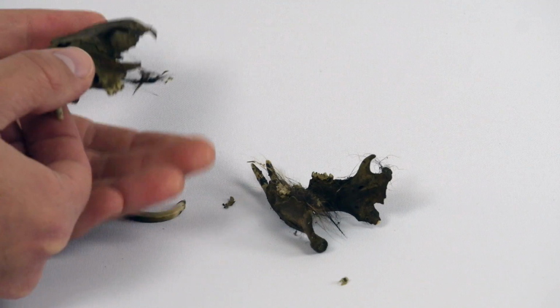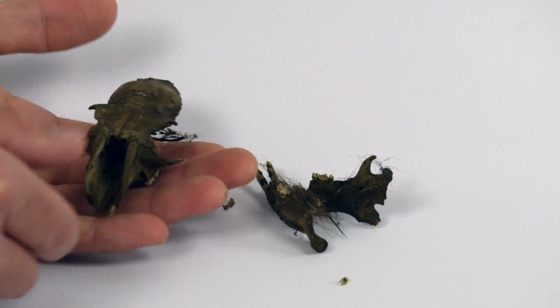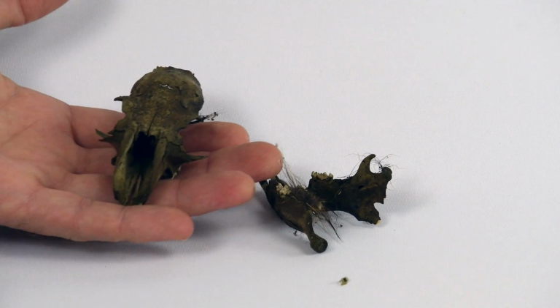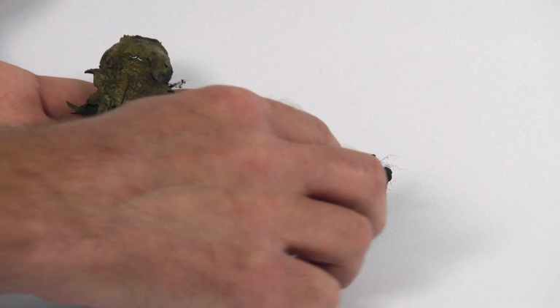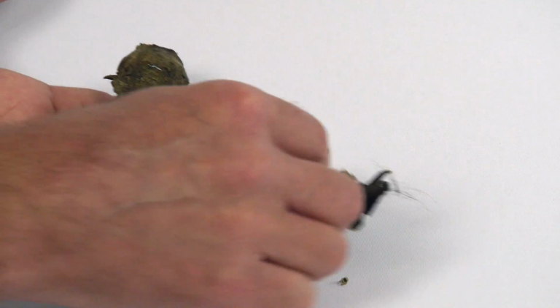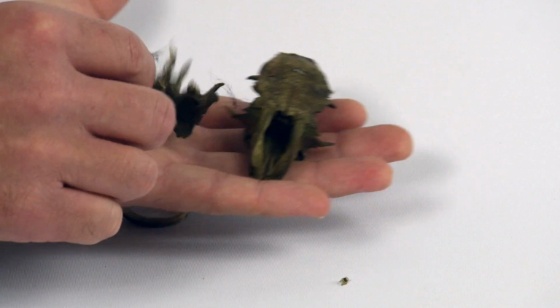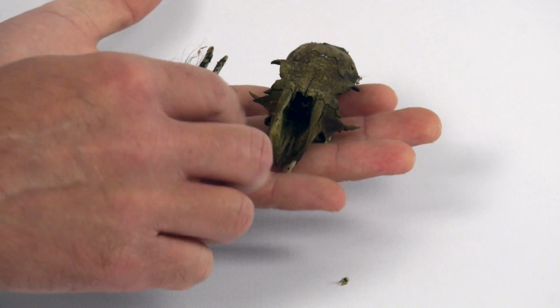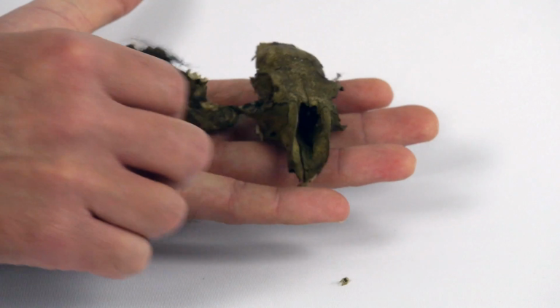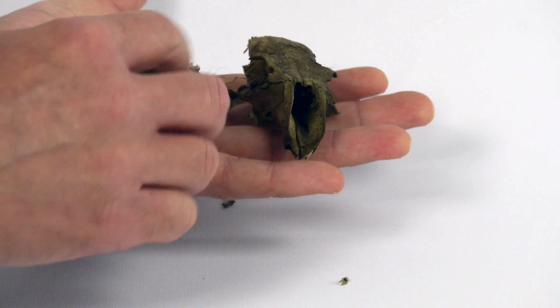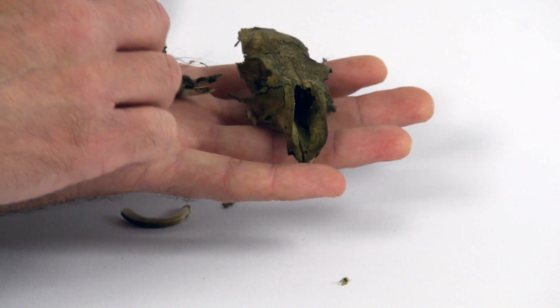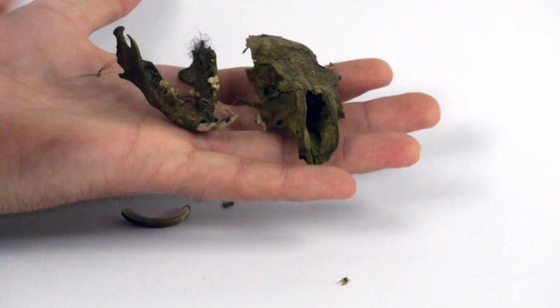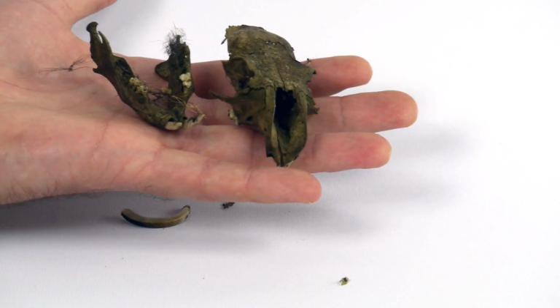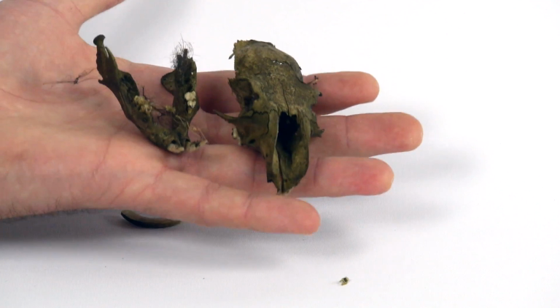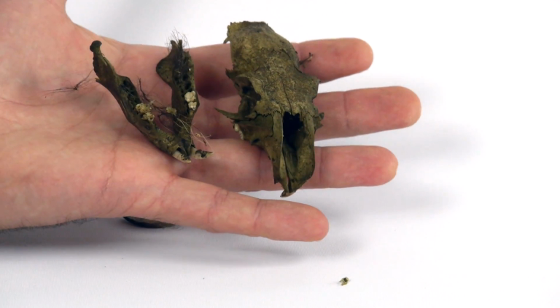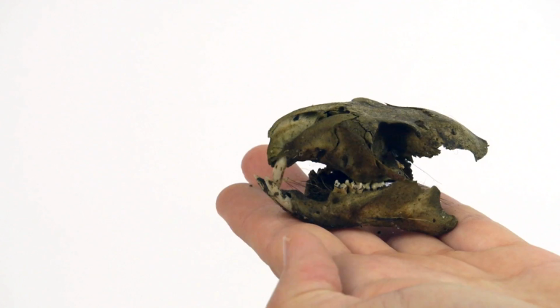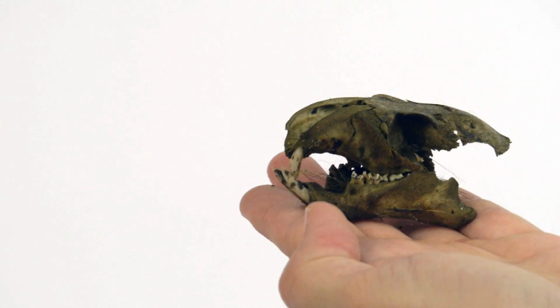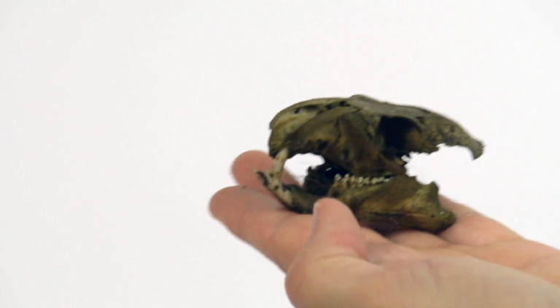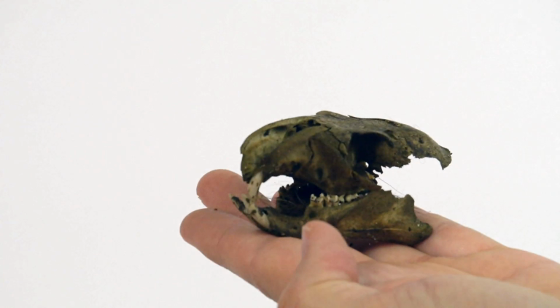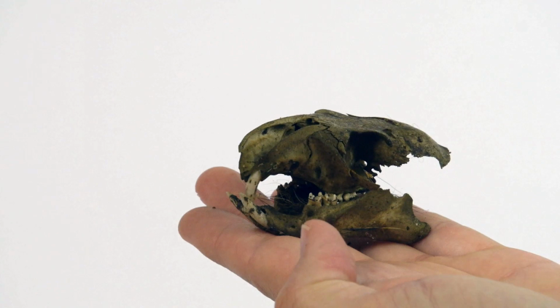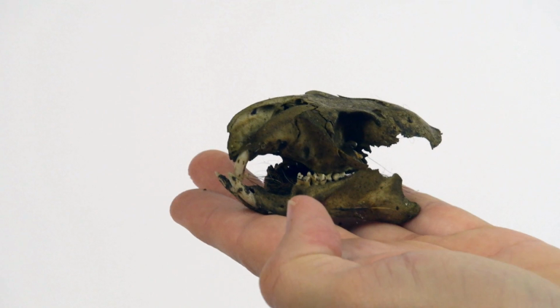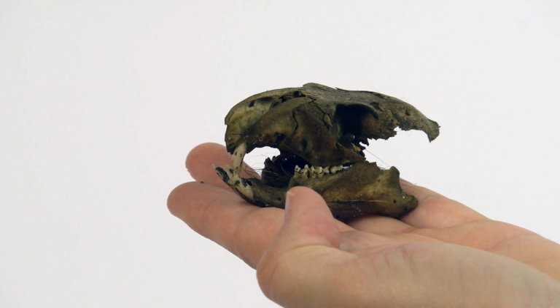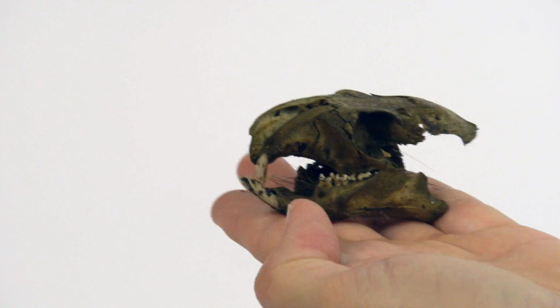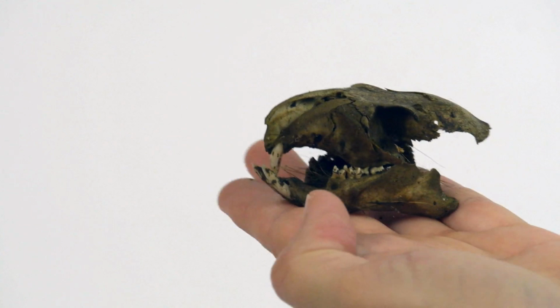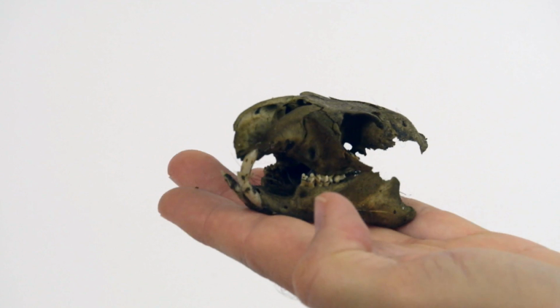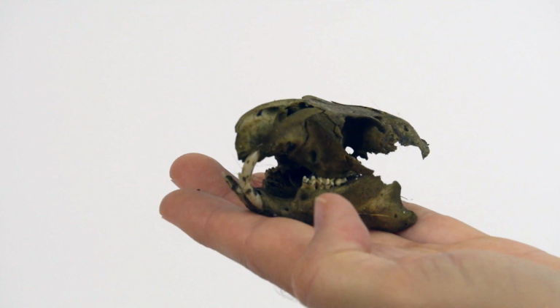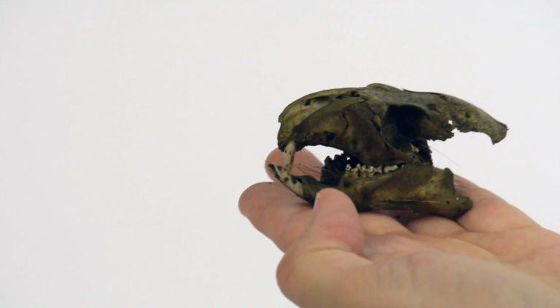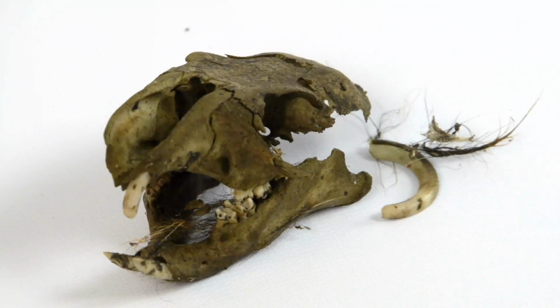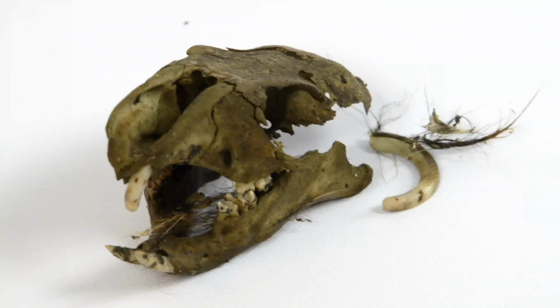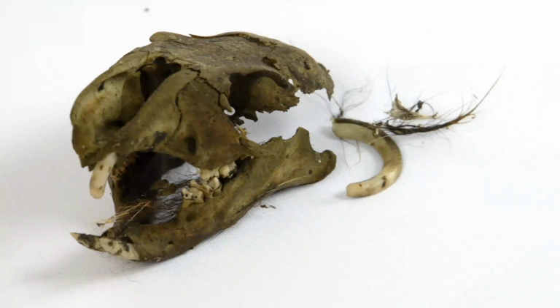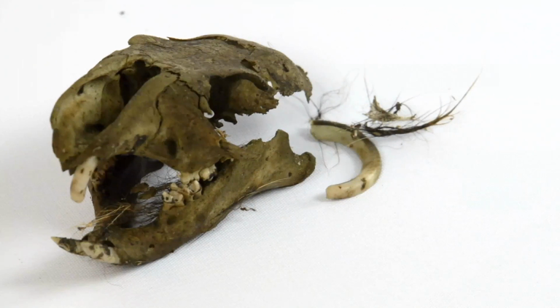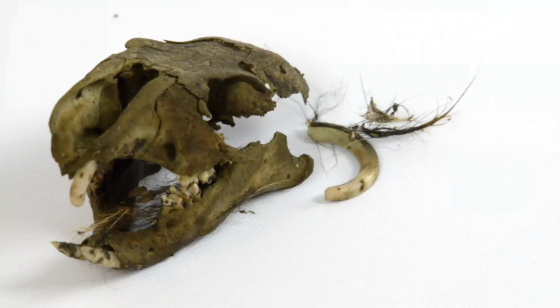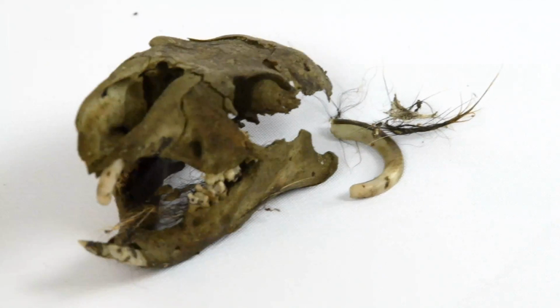In series two of the Possum Head Chronicles, we'll be cleaning a woodchuck skull together. We should call it the Woodchuck Head Chronicles — too late. This decrepit thing is in bad shape, but on the plus side it has basically no flesh on it to start, so it shouldn't be too big a job to clean.